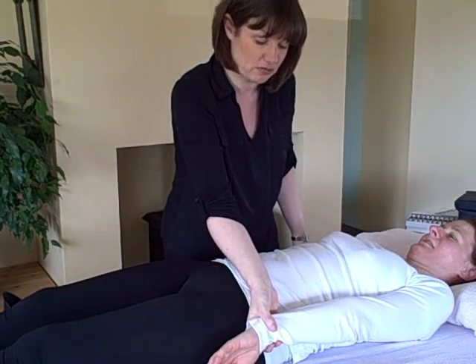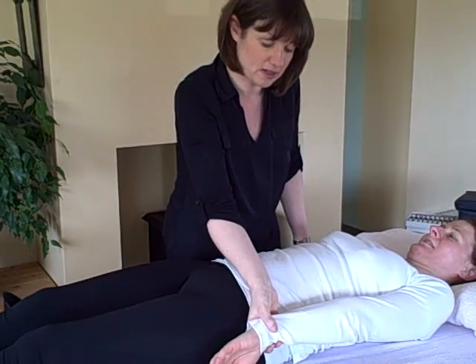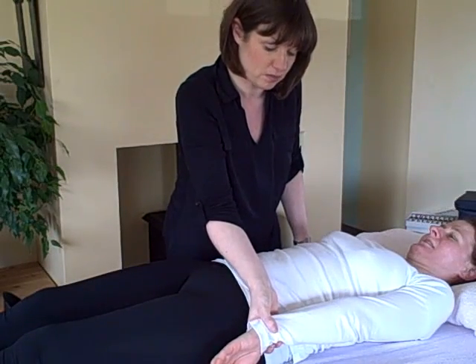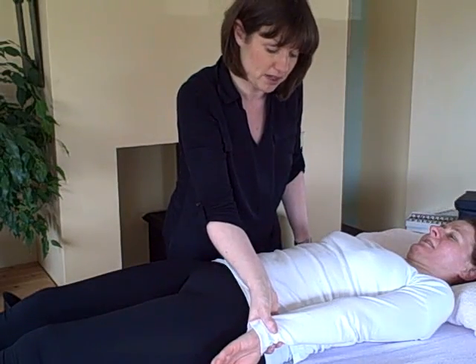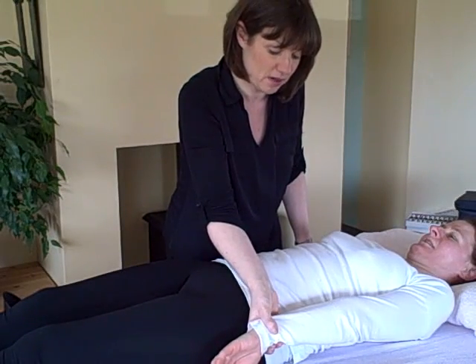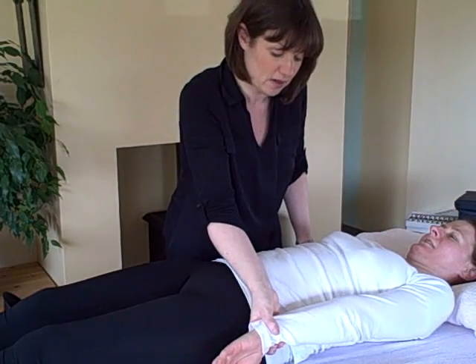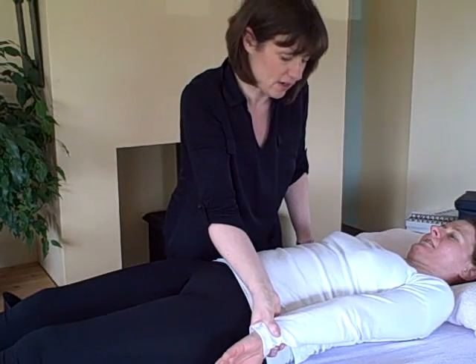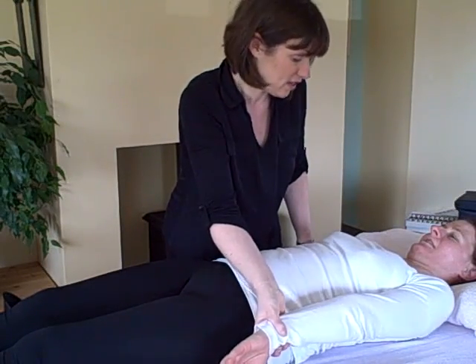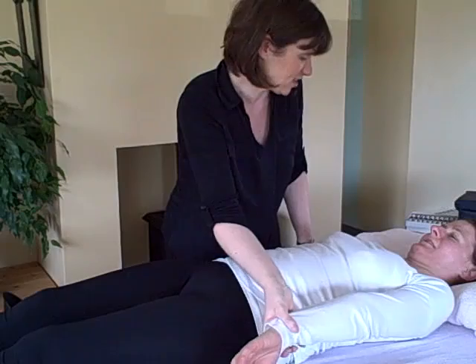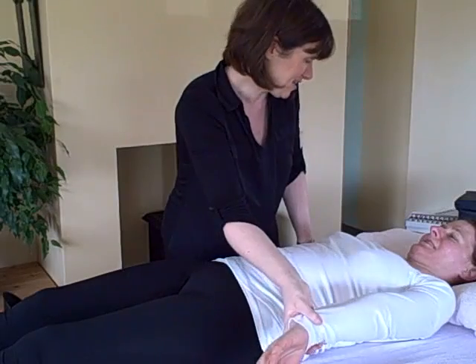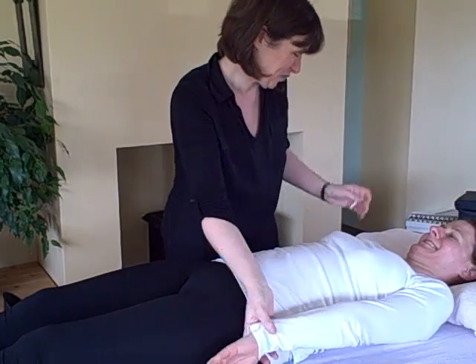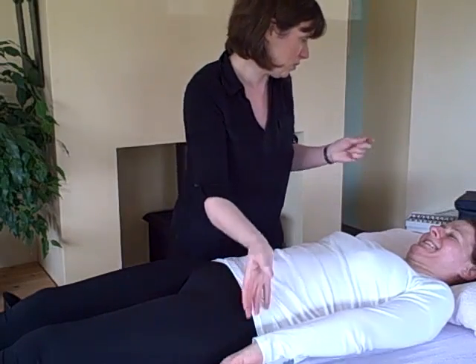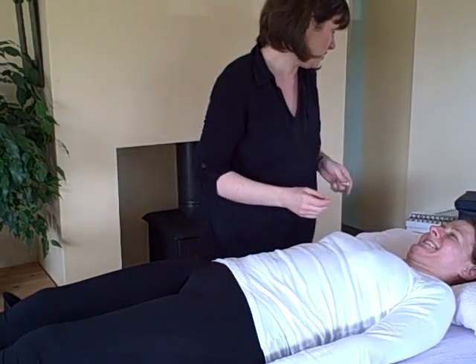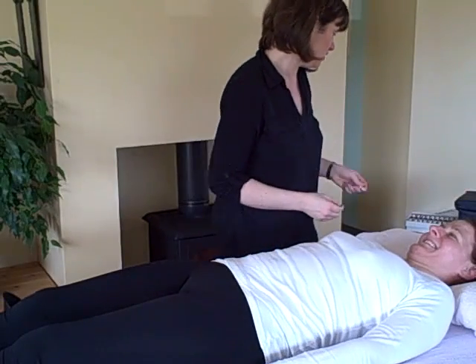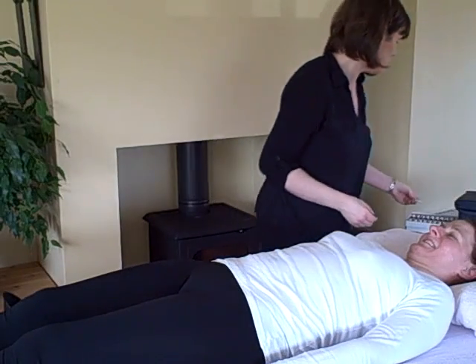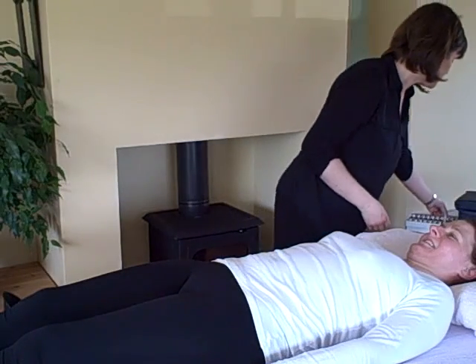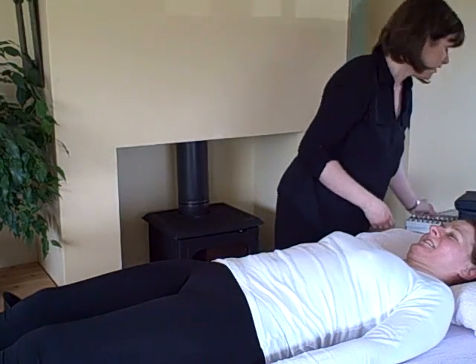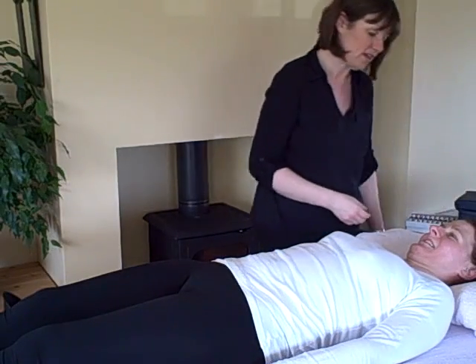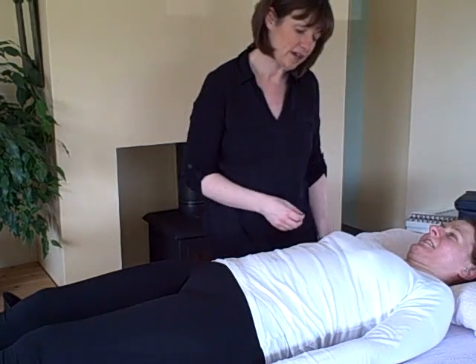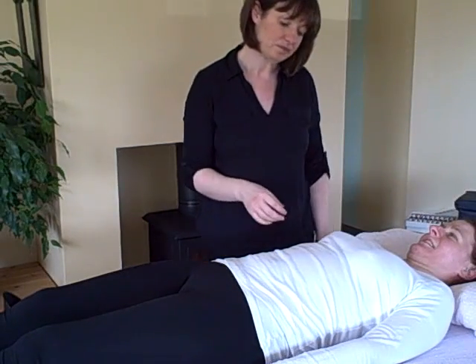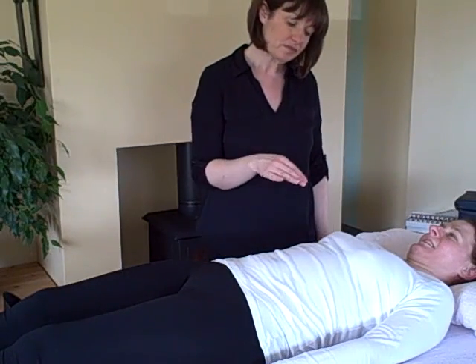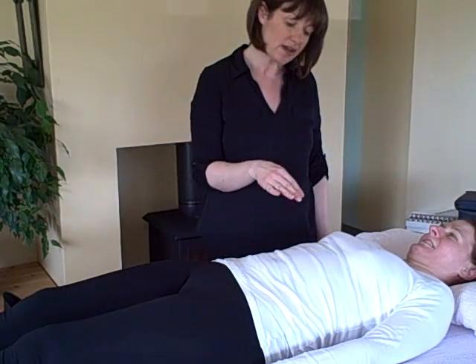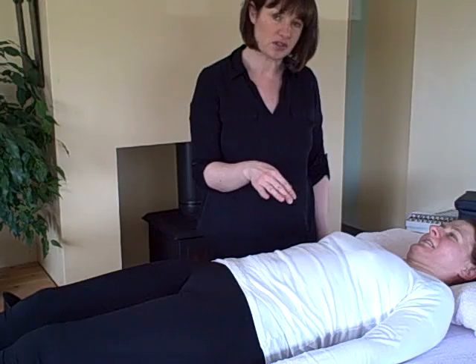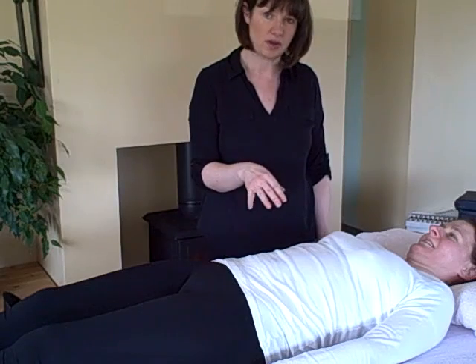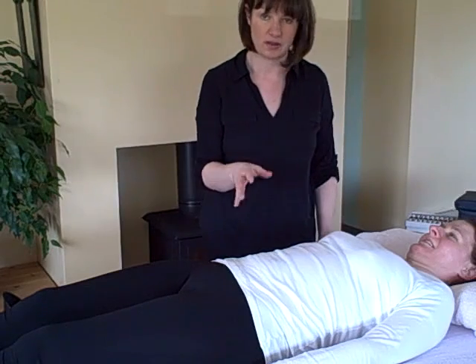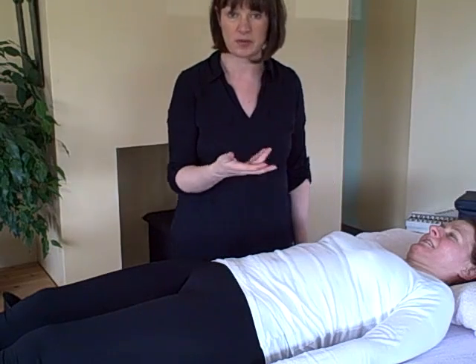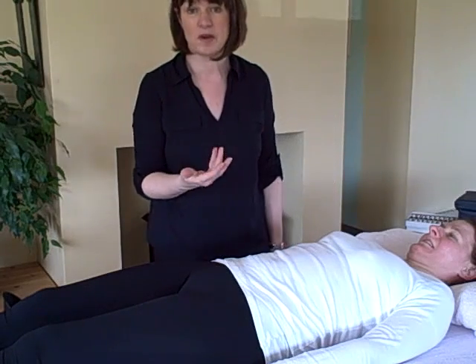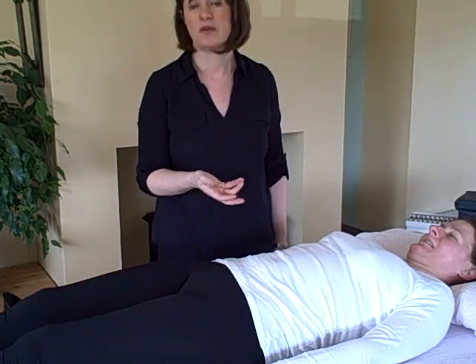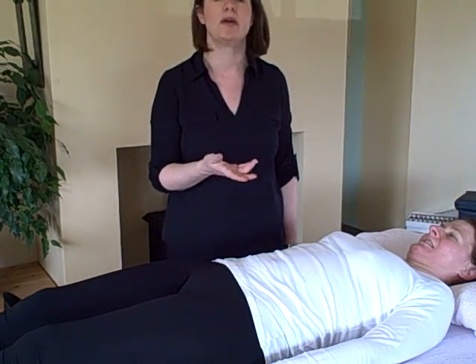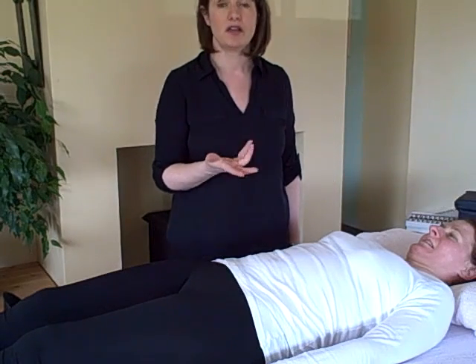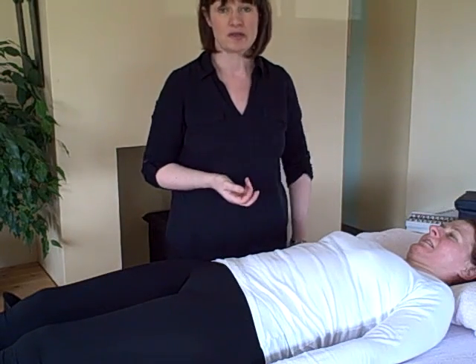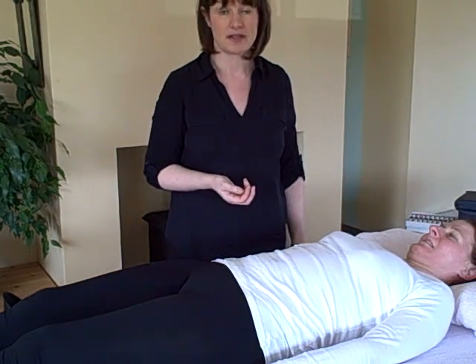I'm just going to retest the muscle — push in again for me — and see how it is actually weak. But when we put something on that the body likes, then it helps — the body responds very quickly through the muscle testing.